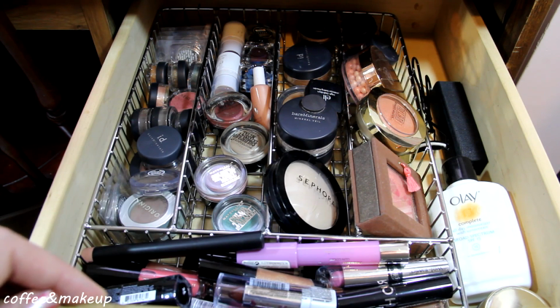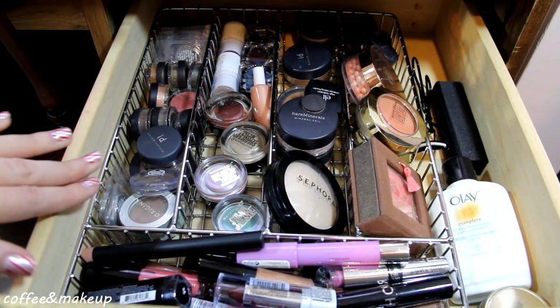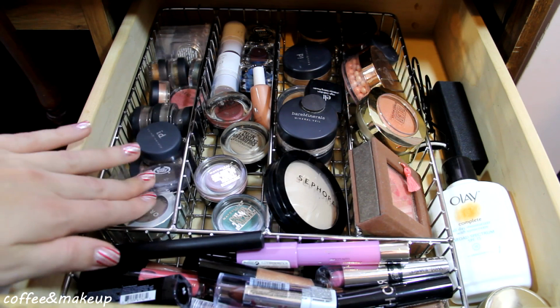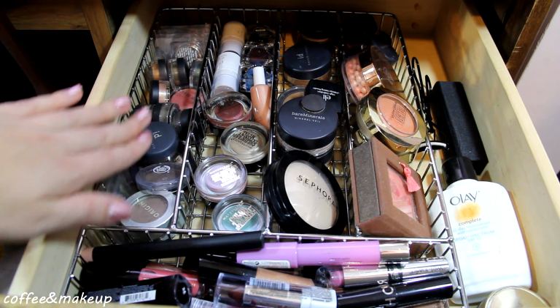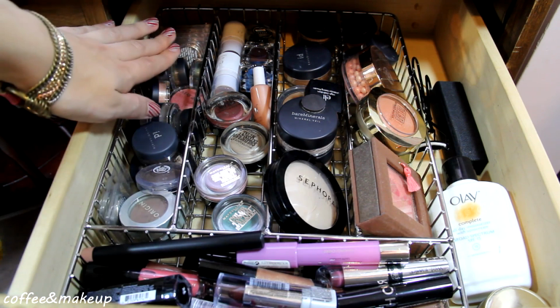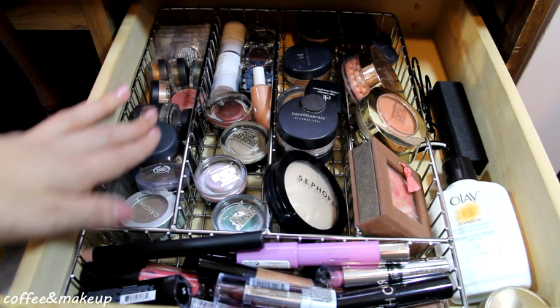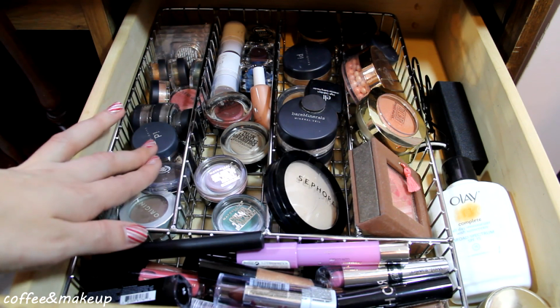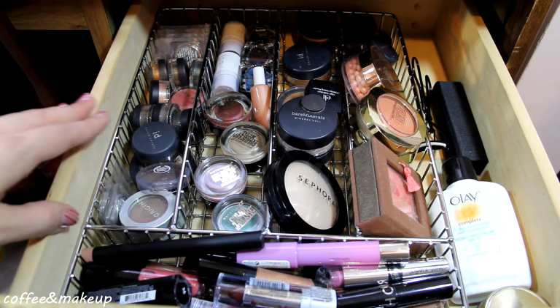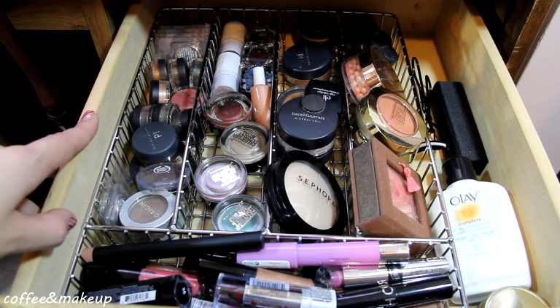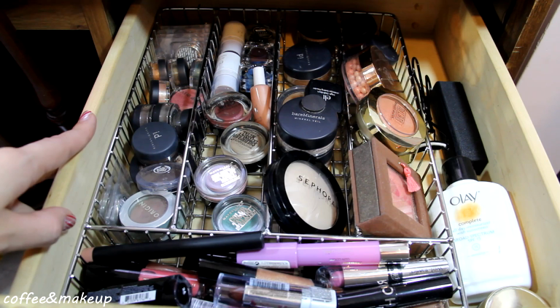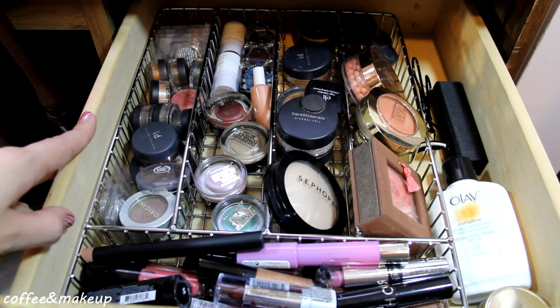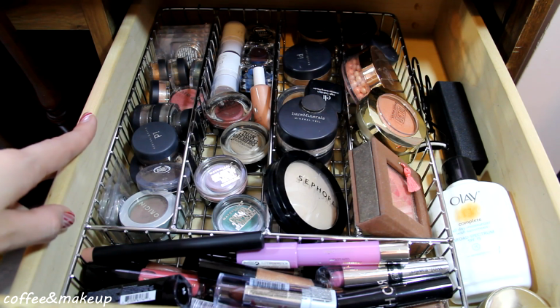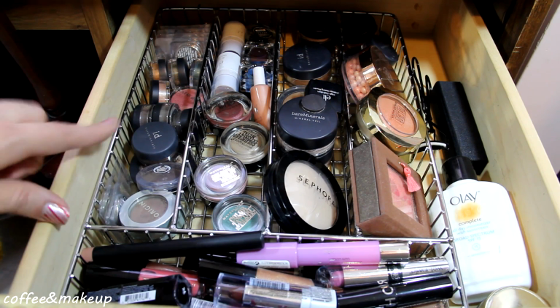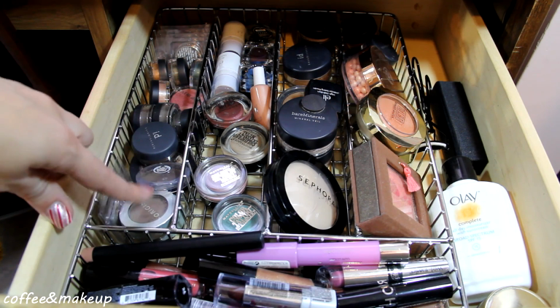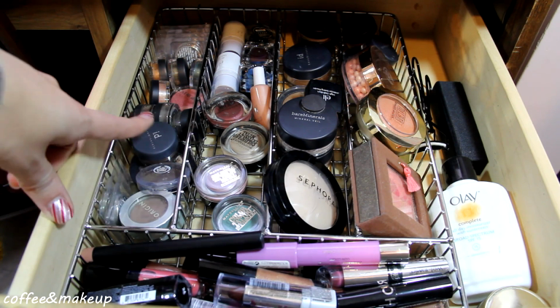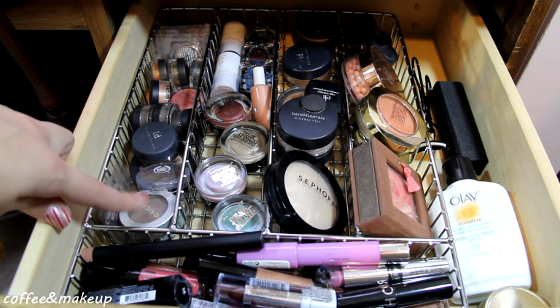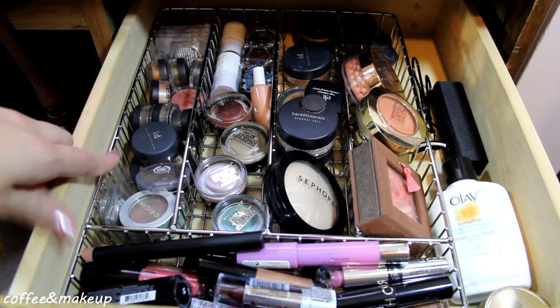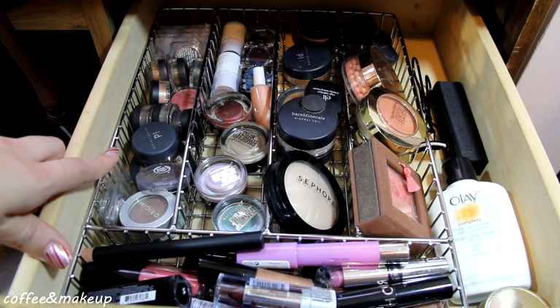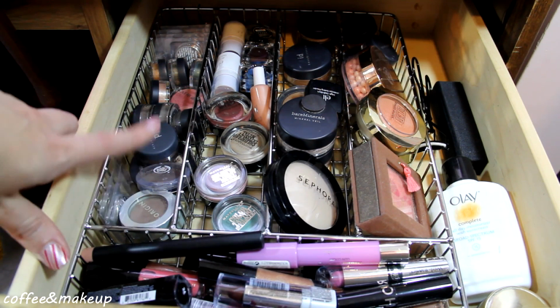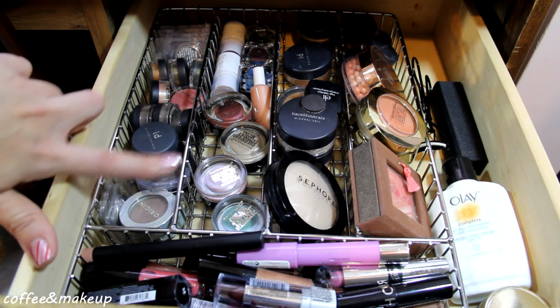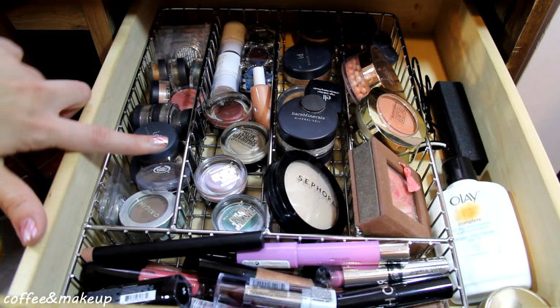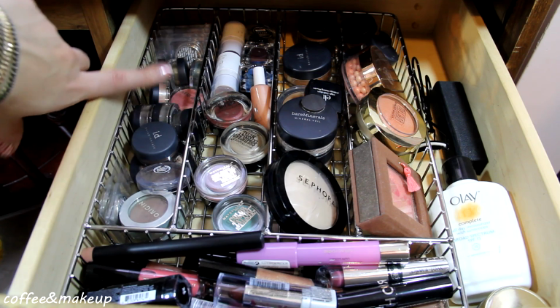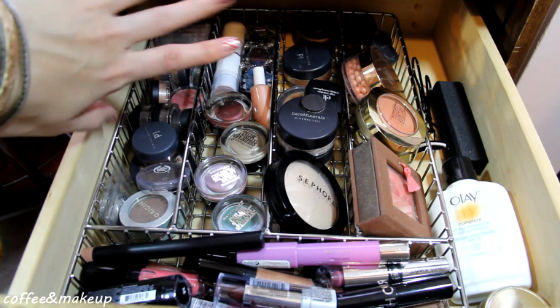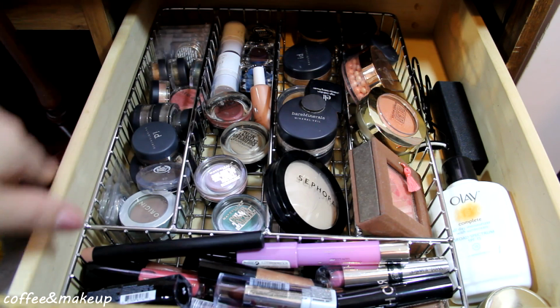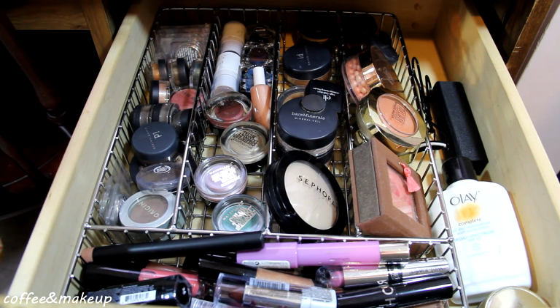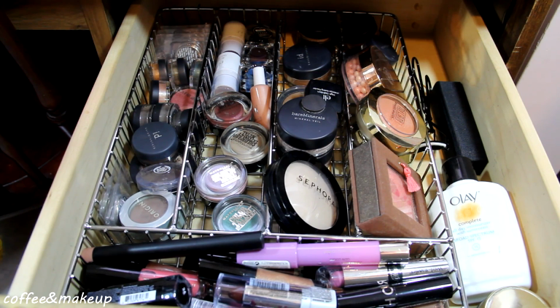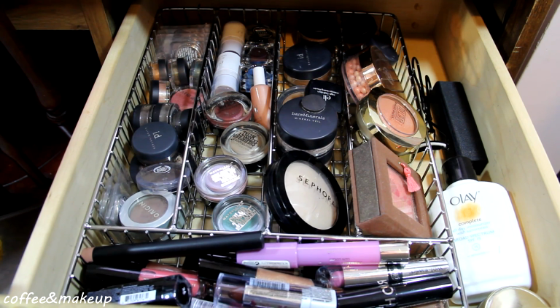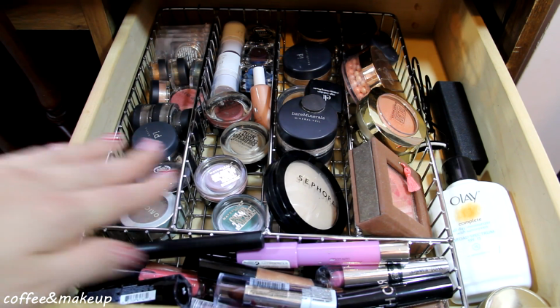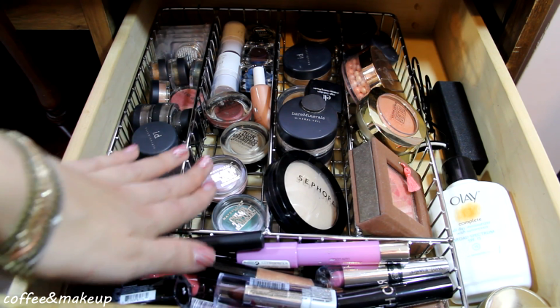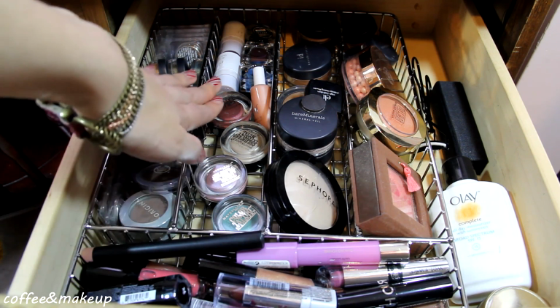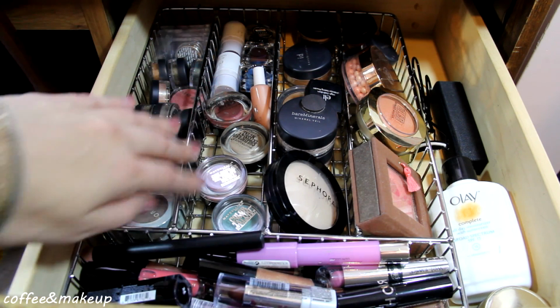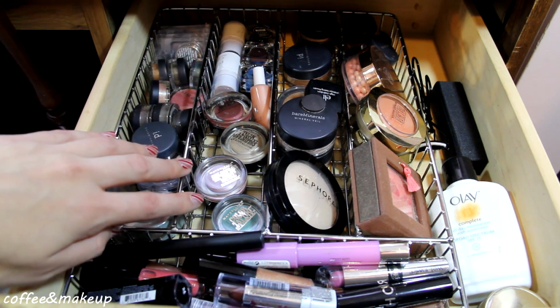Over here I've got all of my powder eyeshadows. I tried to do a Roy G. Biv style, so I've got all my neutrals and browns and then it goes red, orange, yellow, and so on. And then I have all my cream products right here.